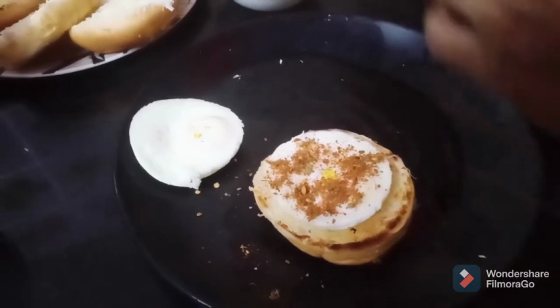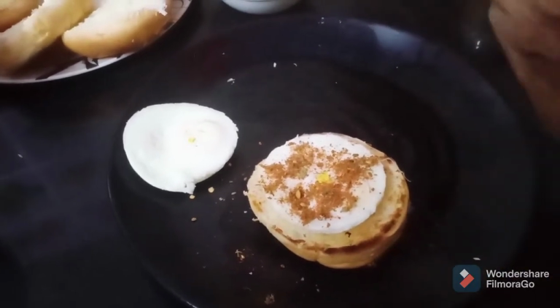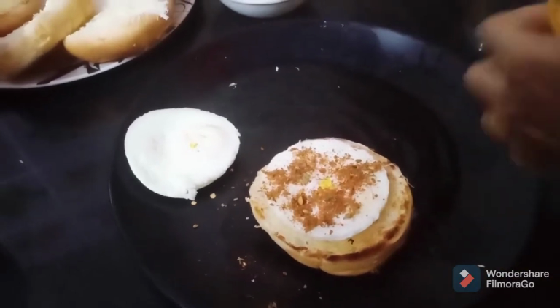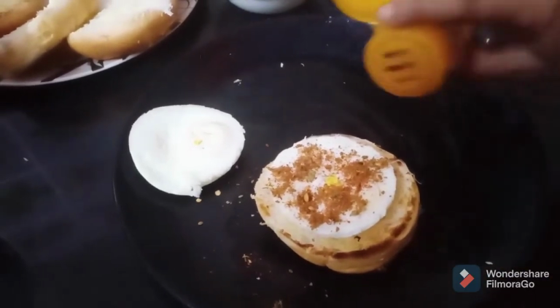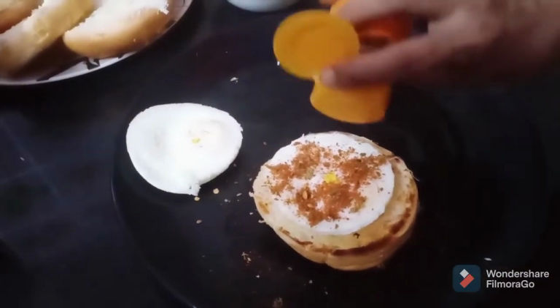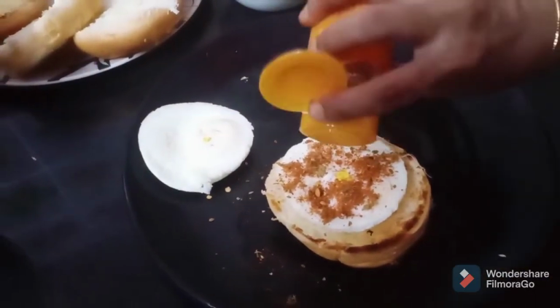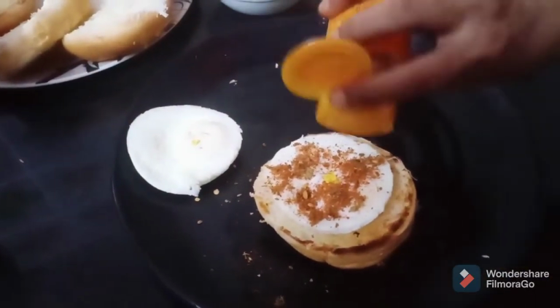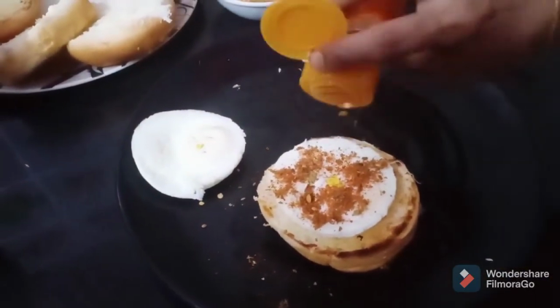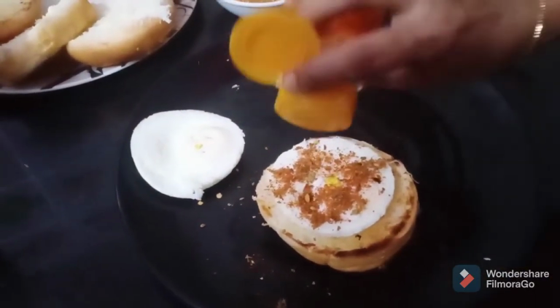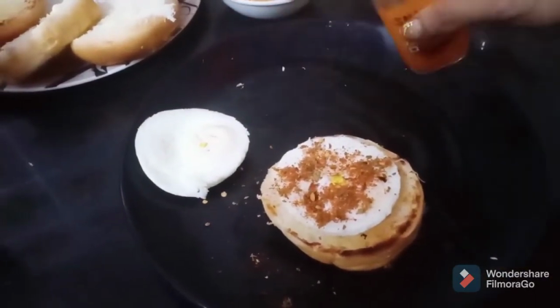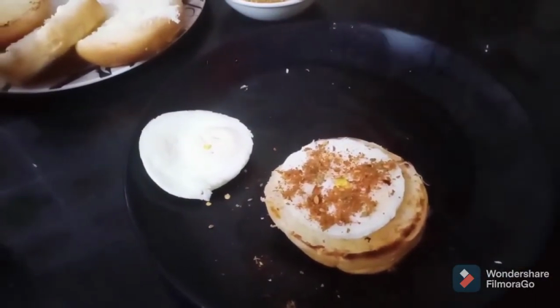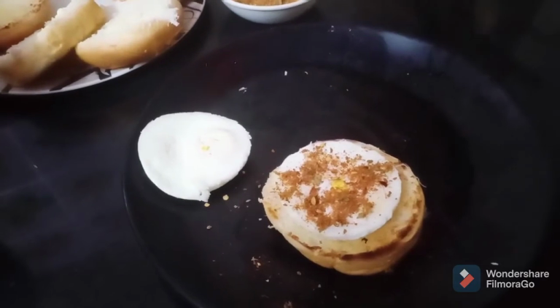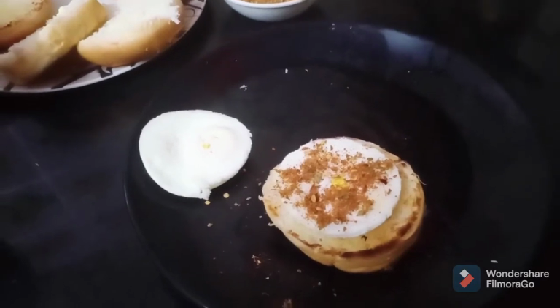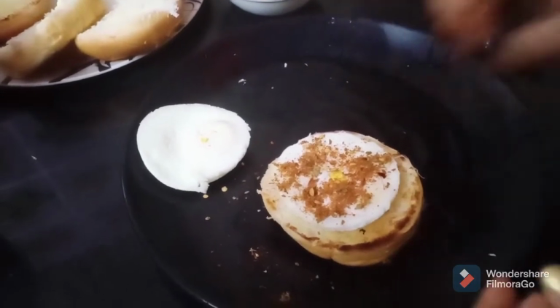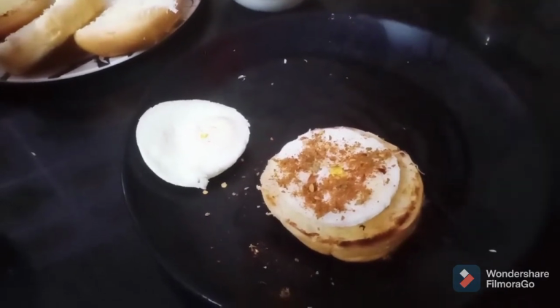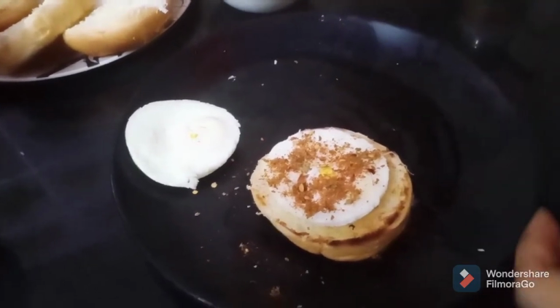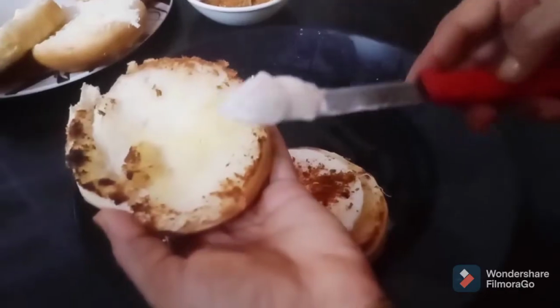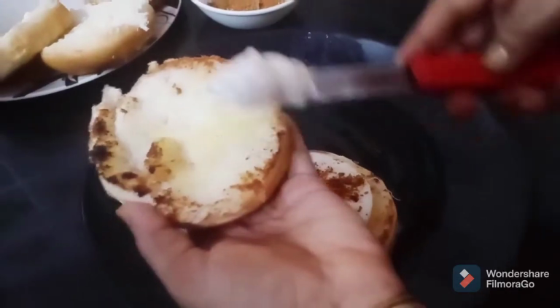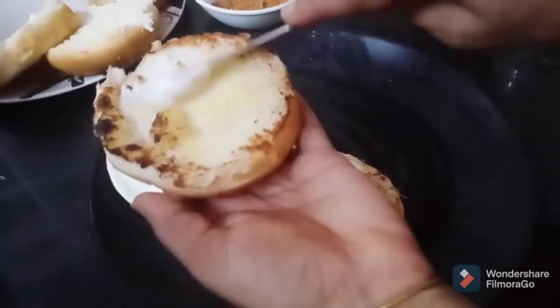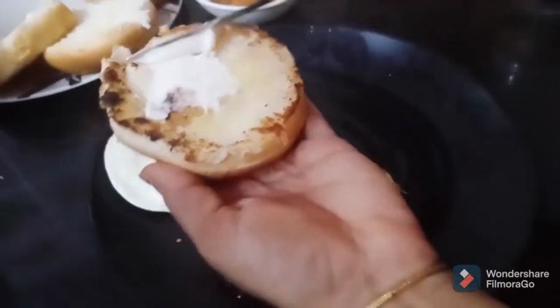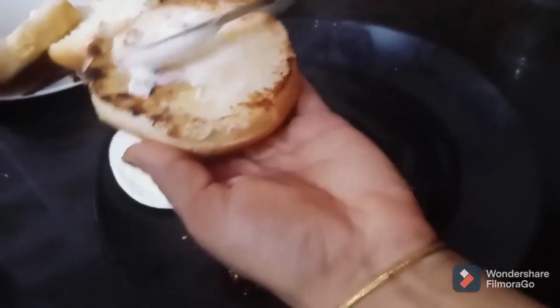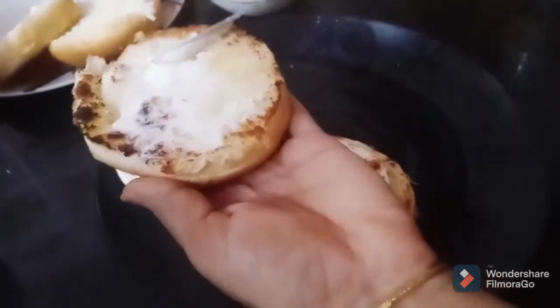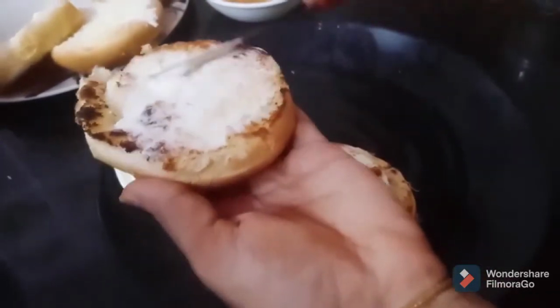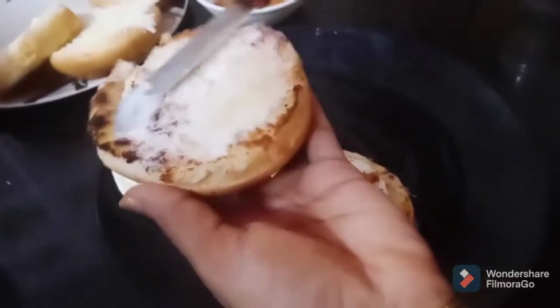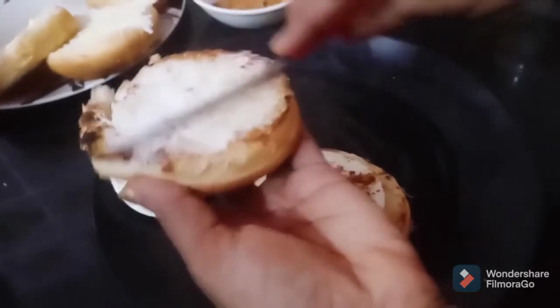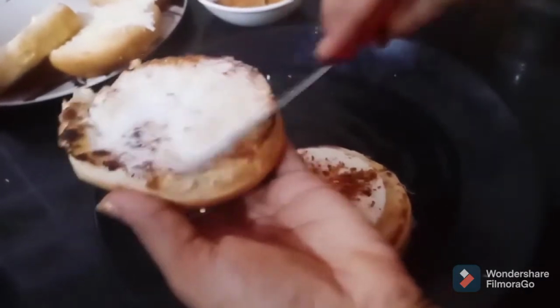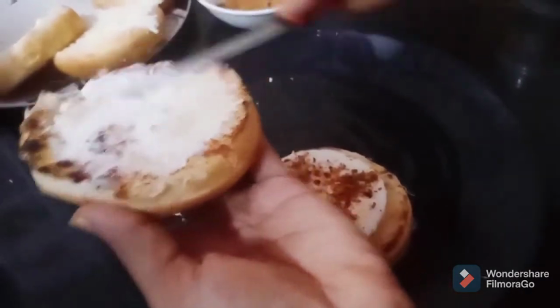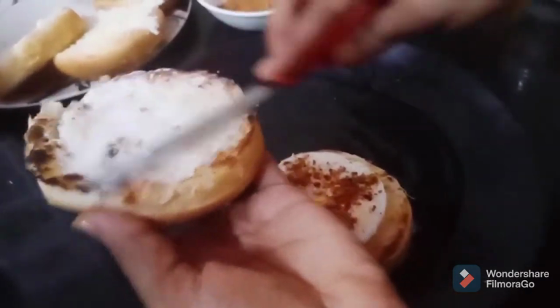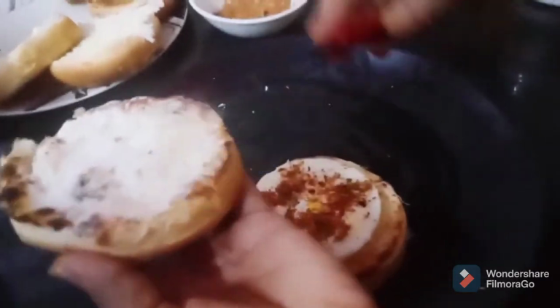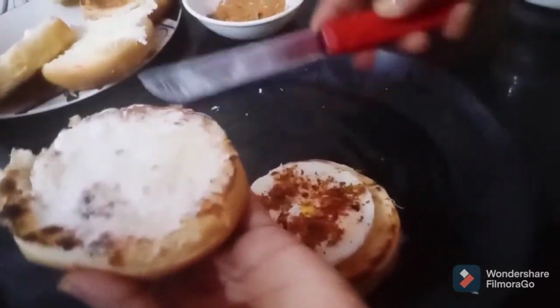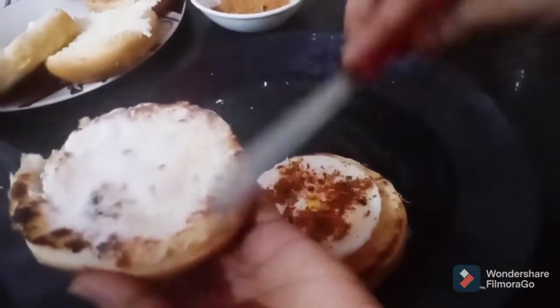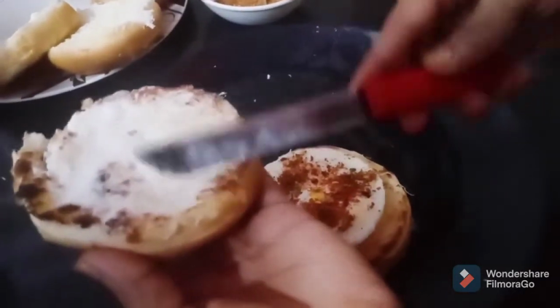I will add some chili flakes, and on the other part of the bun I will spread mayonnaise. I will cover it in this way.